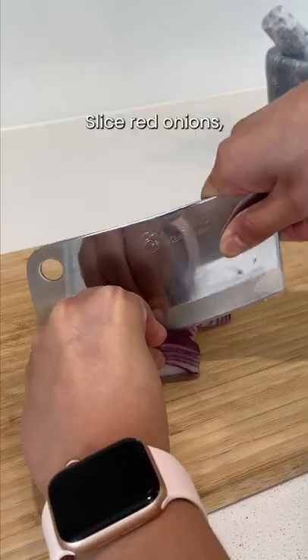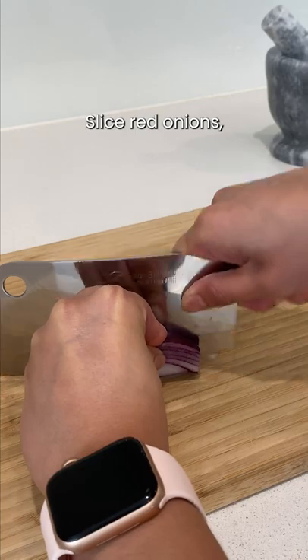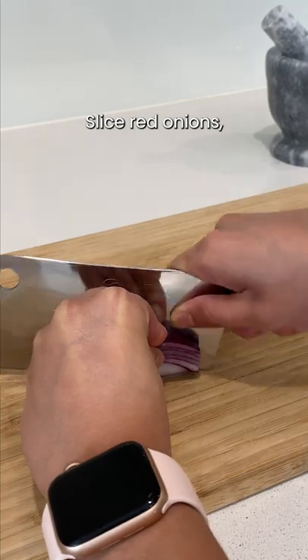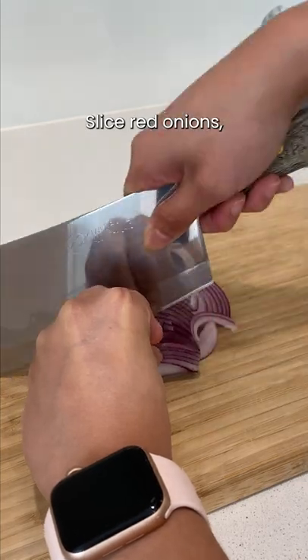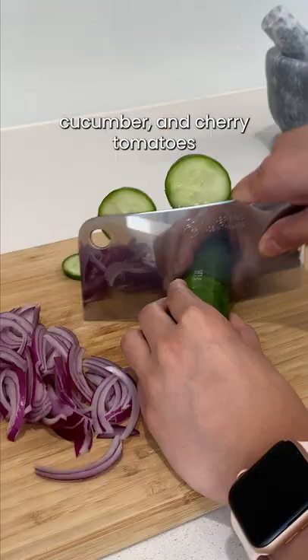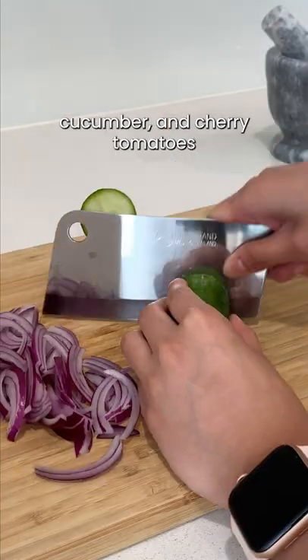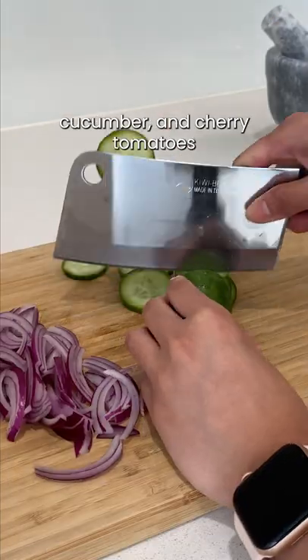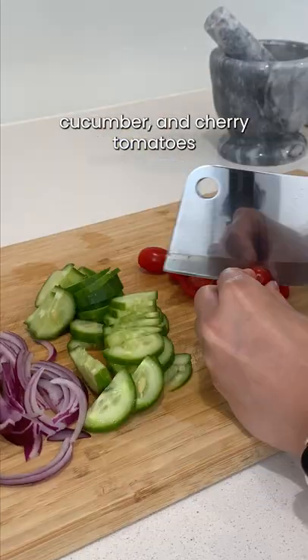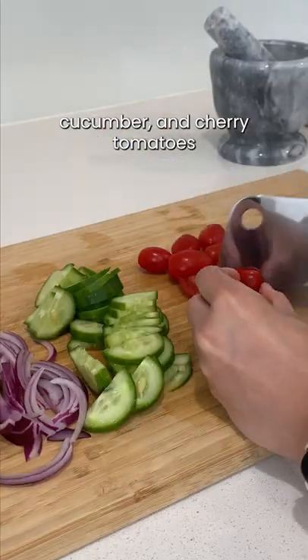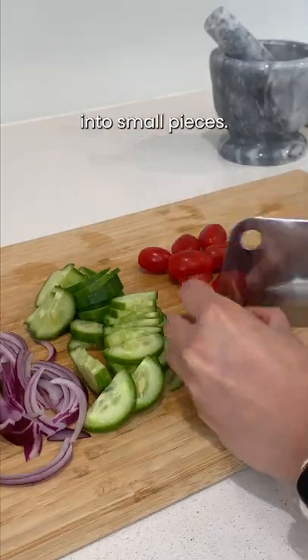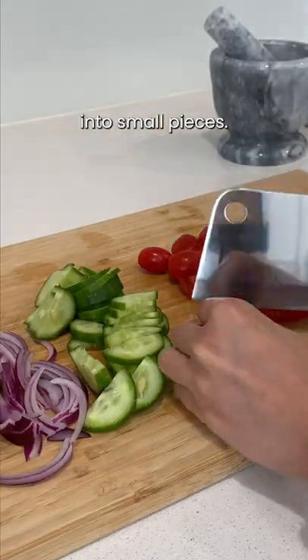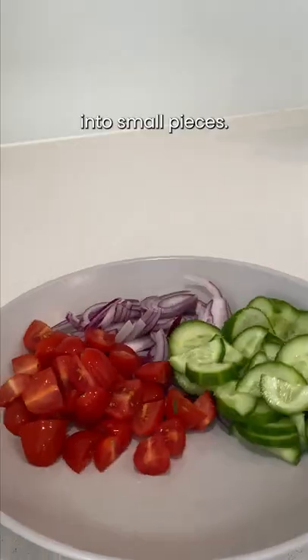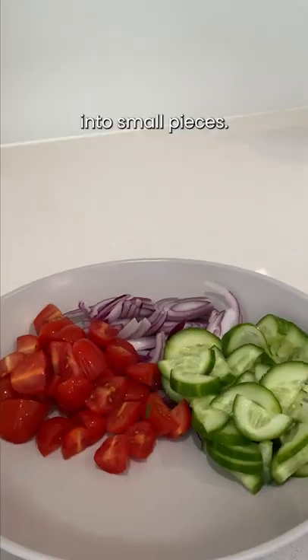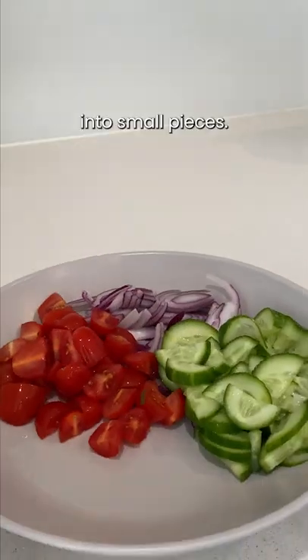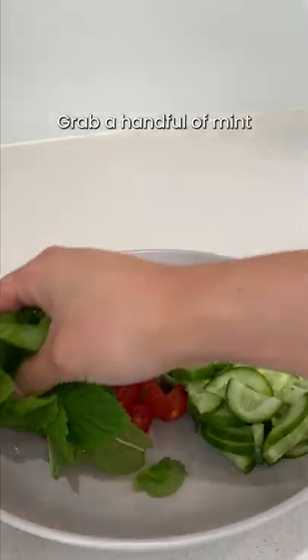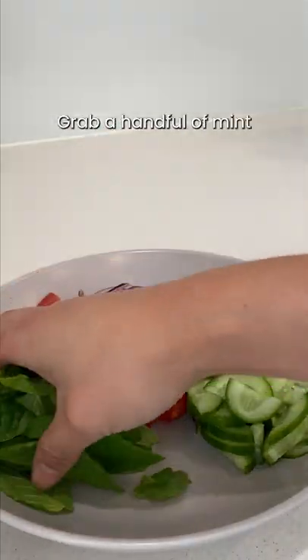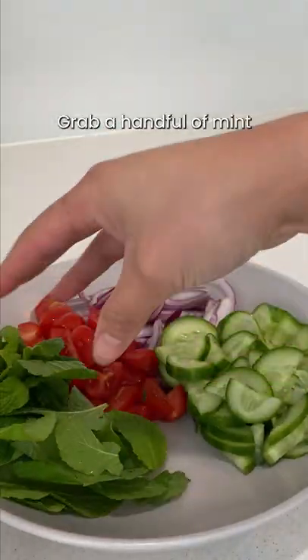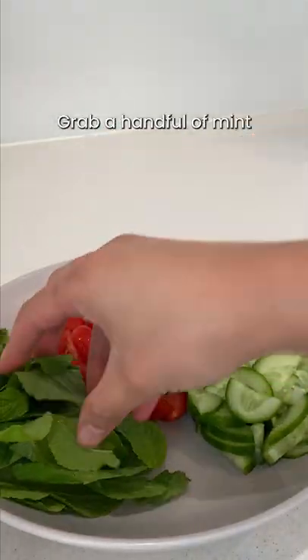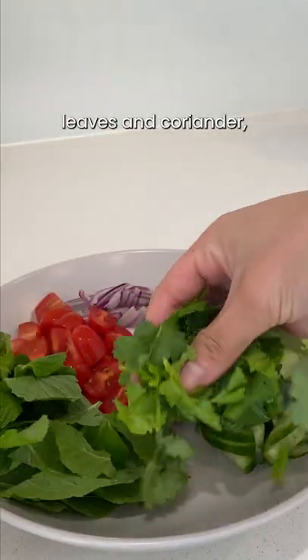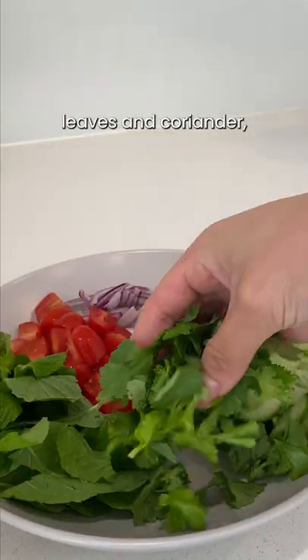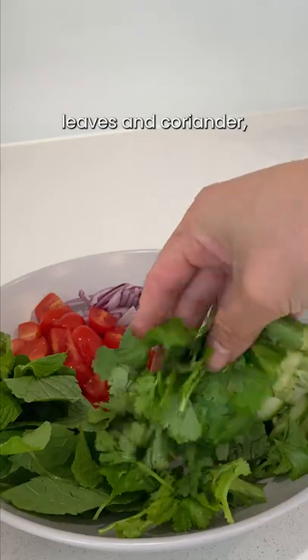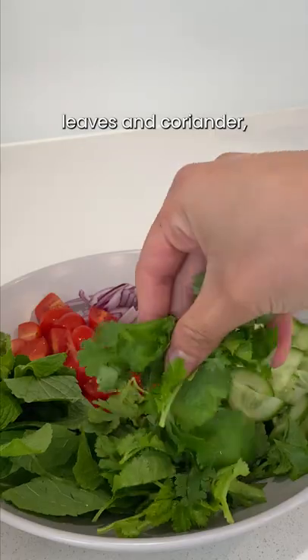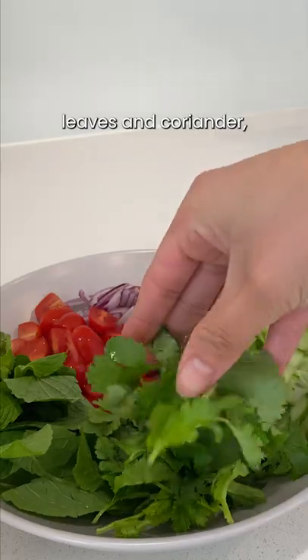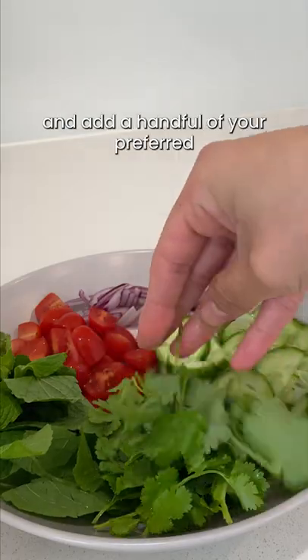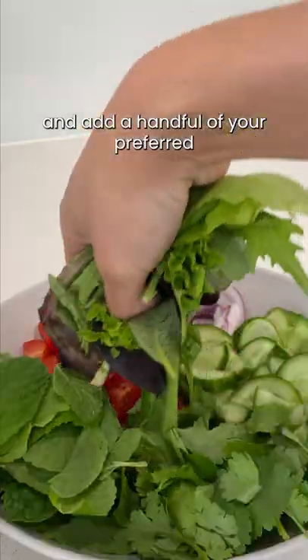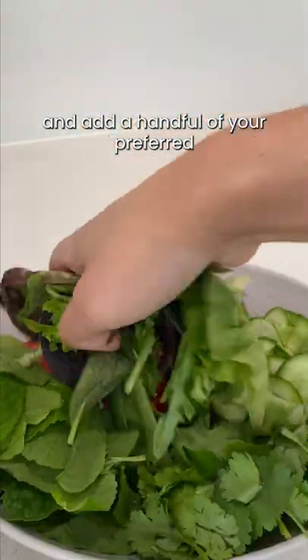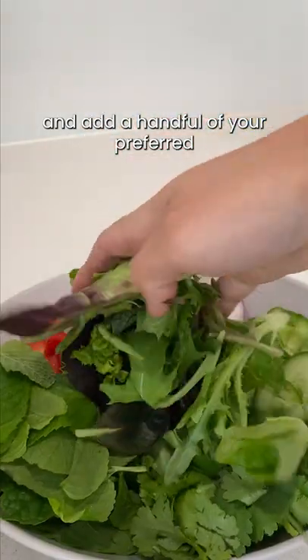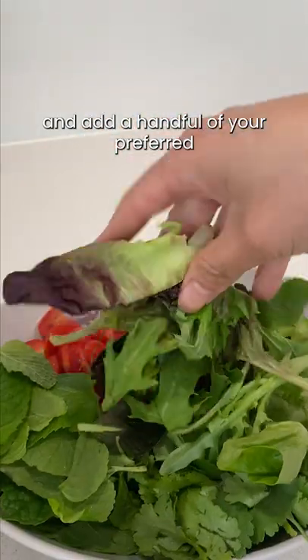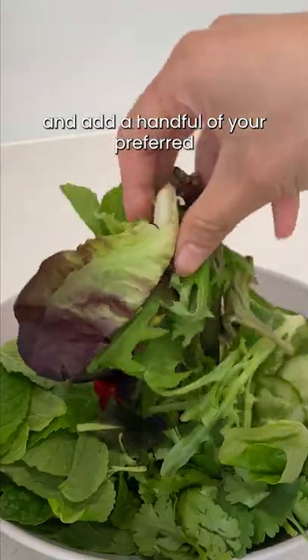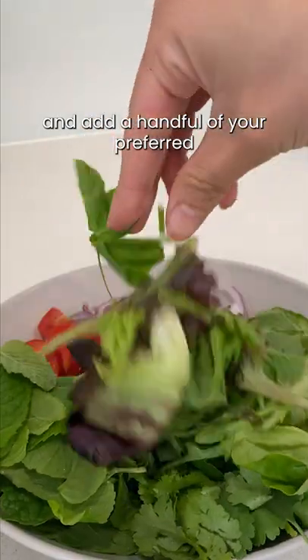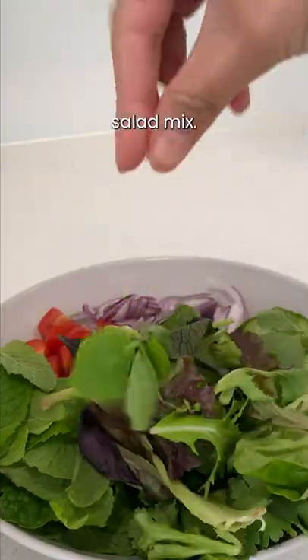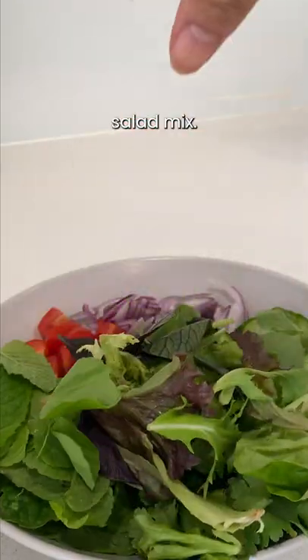Slice red onions, cucumber, and cherry tomatoes into small pieces. Grab a handful of mint leaves and coriander, and add a handful of your preferred salad mix.